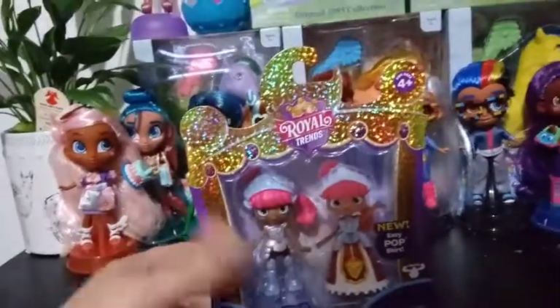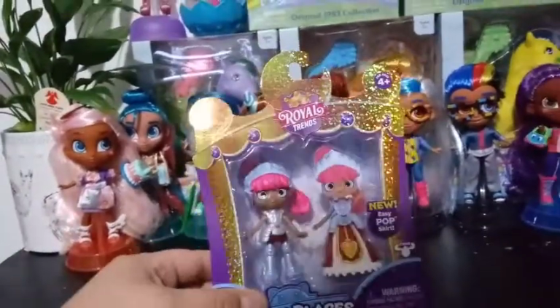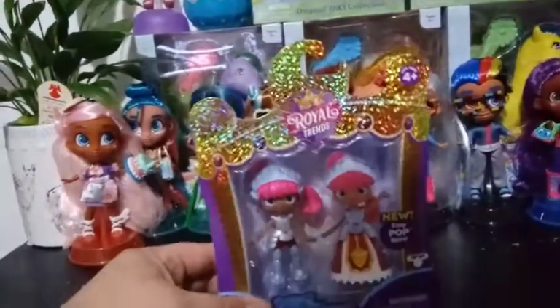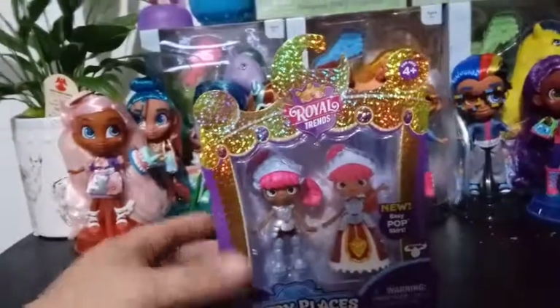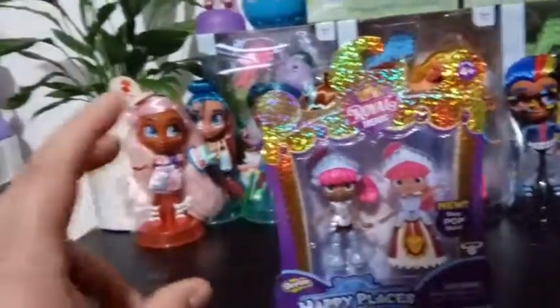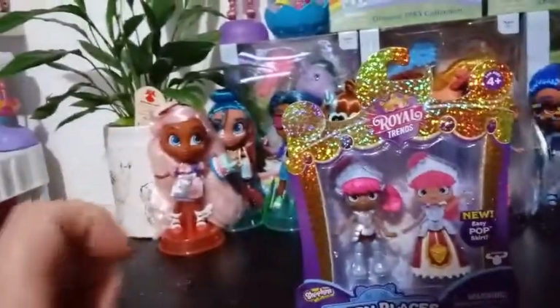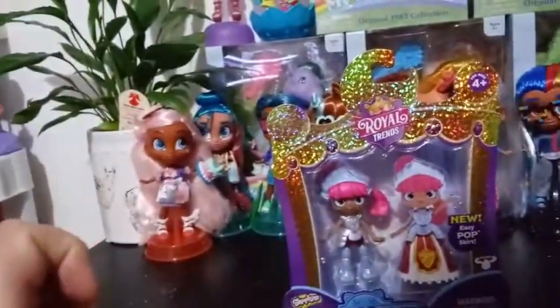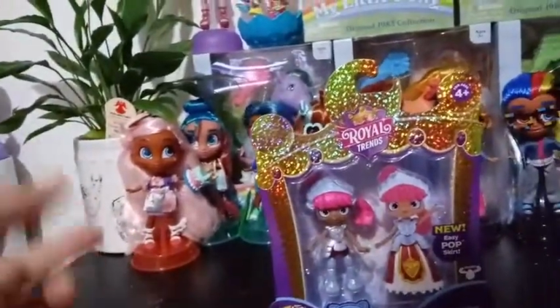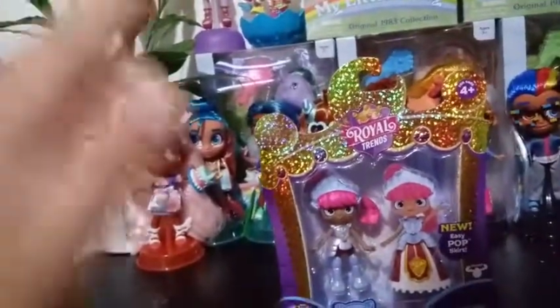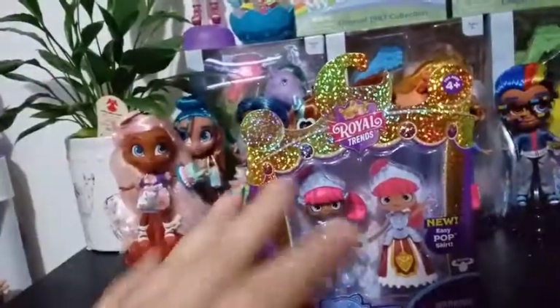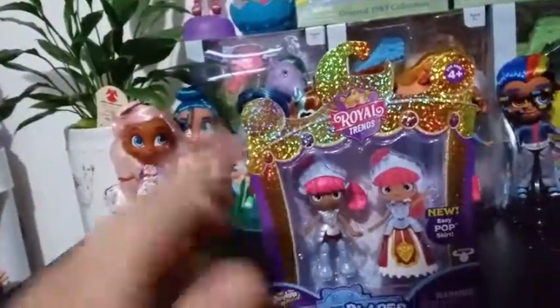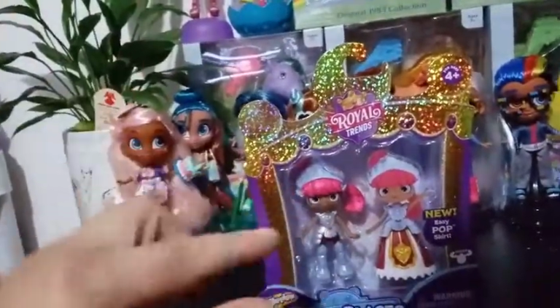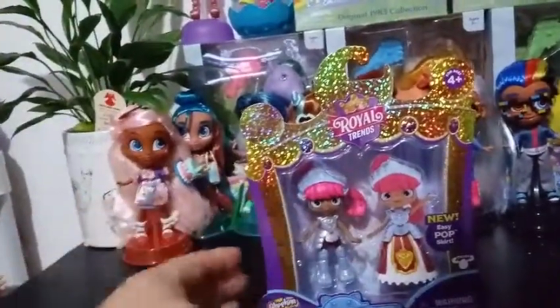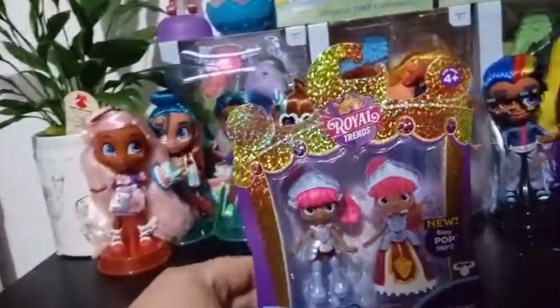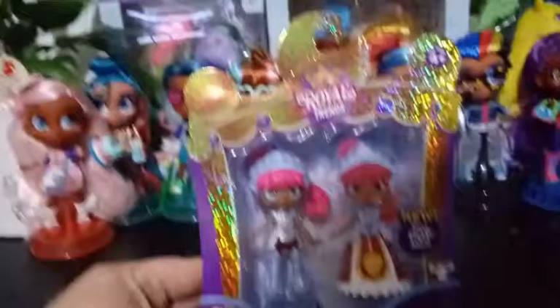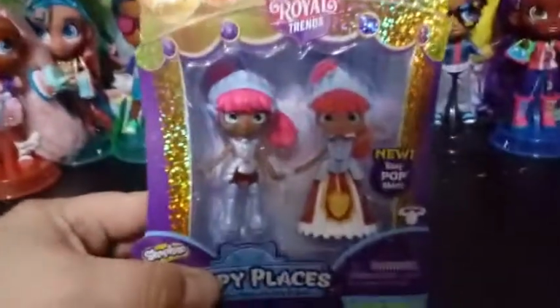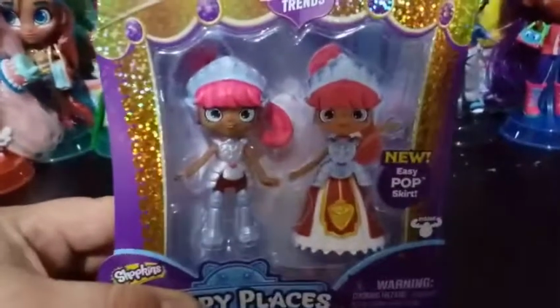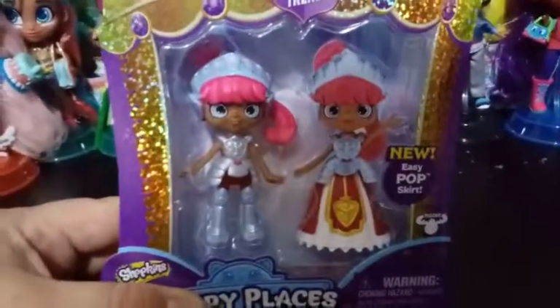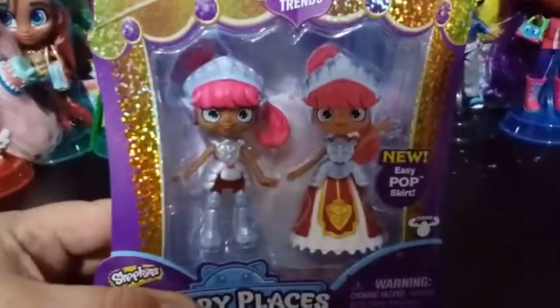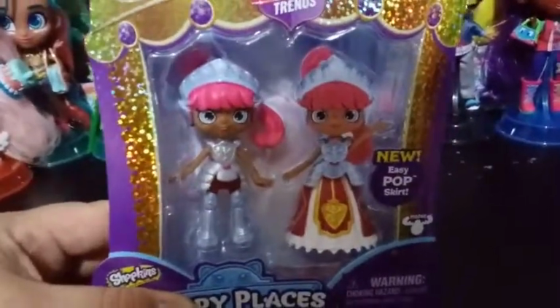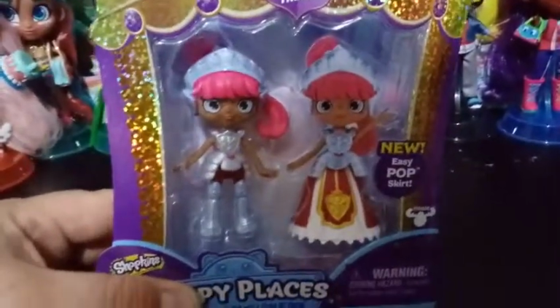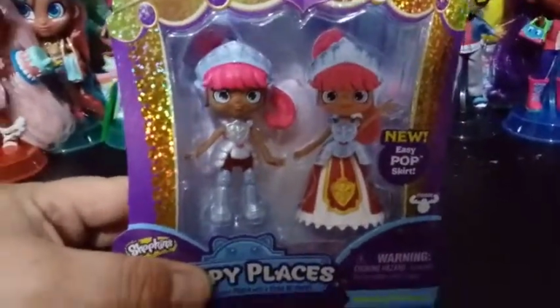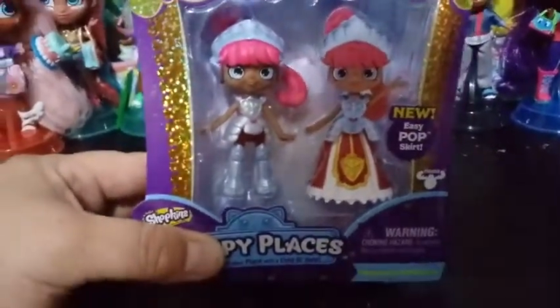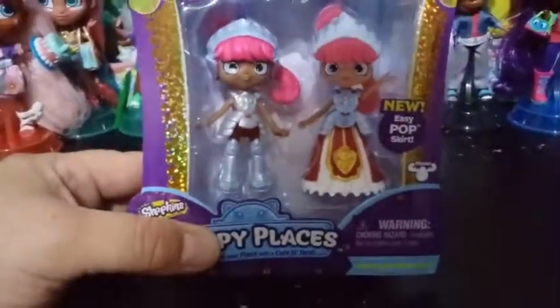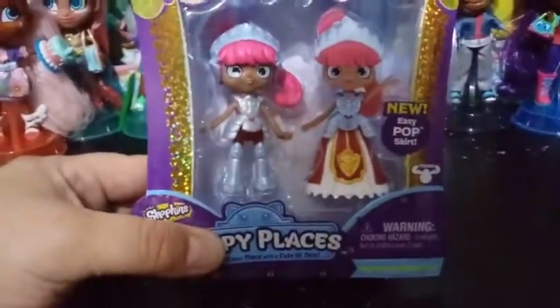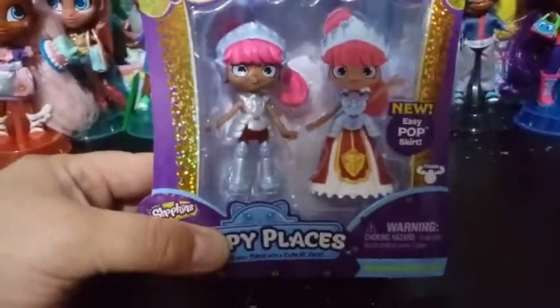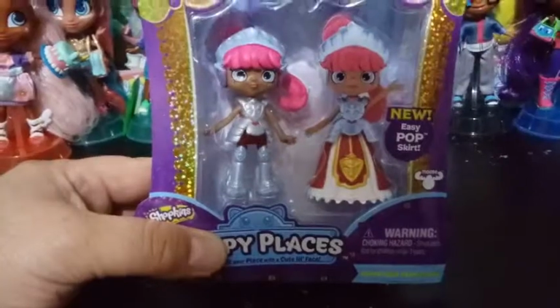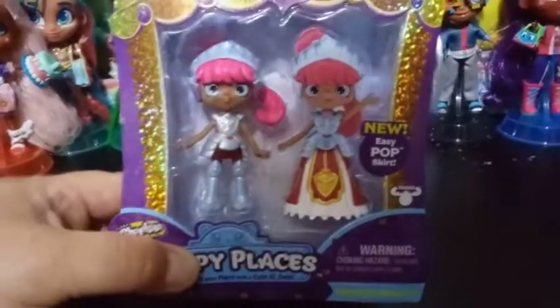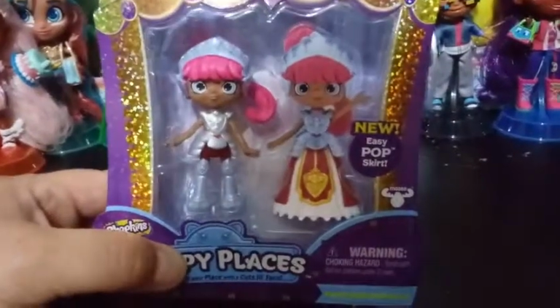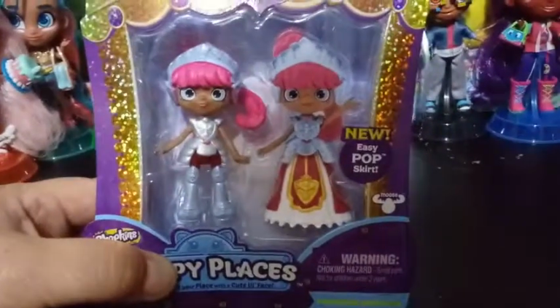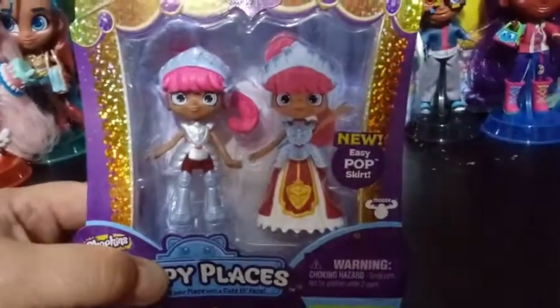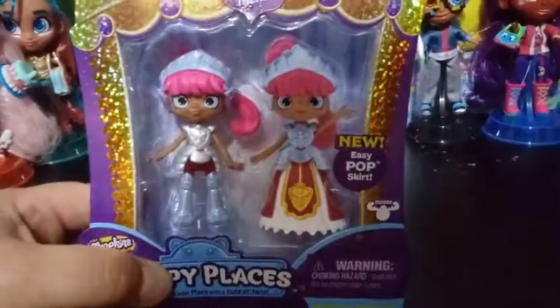I think it's a pun name on Amanda, but they mix it in with armor because, check this girl out — she's definitely a female knight by day, and then she's wearing a skirt at night.